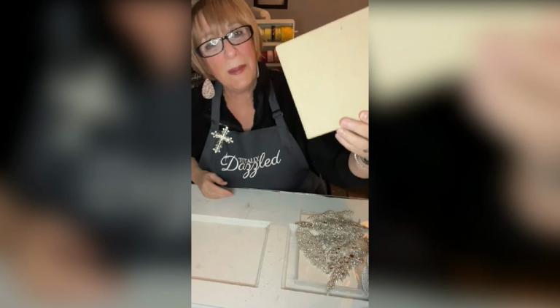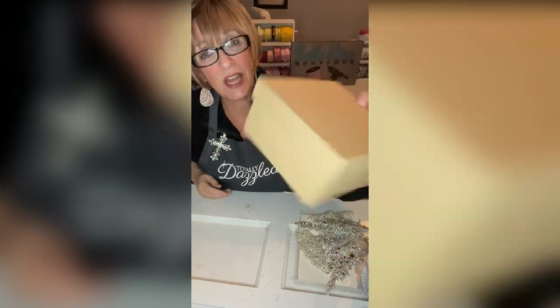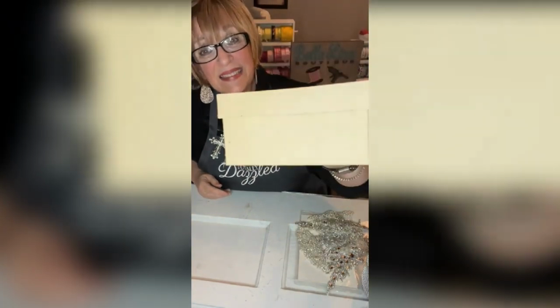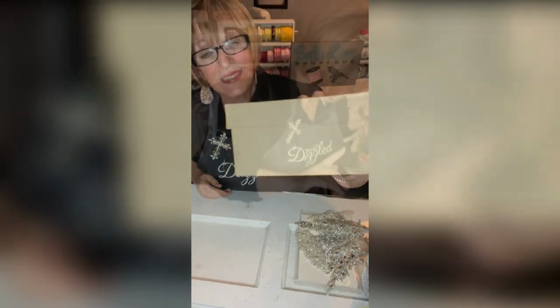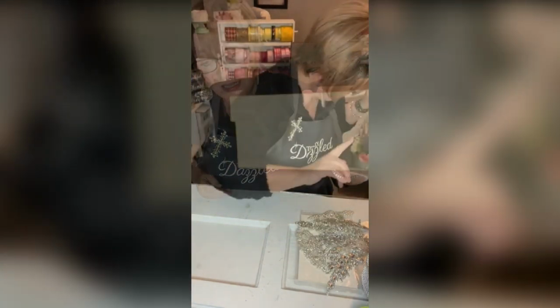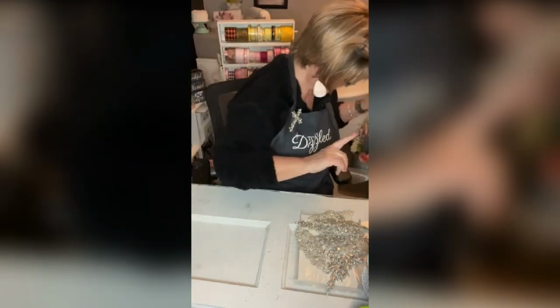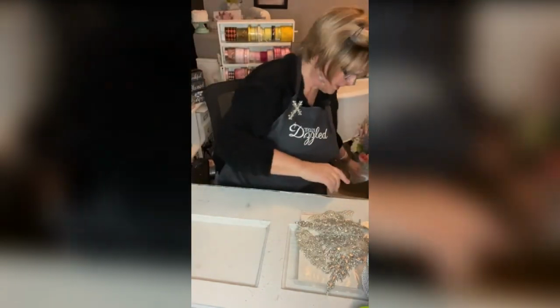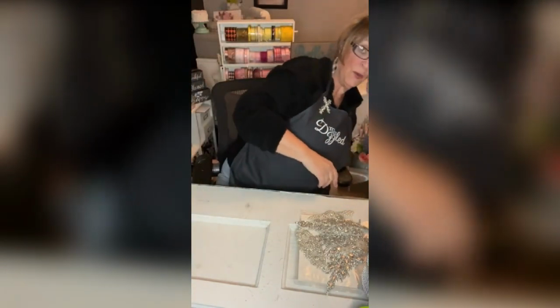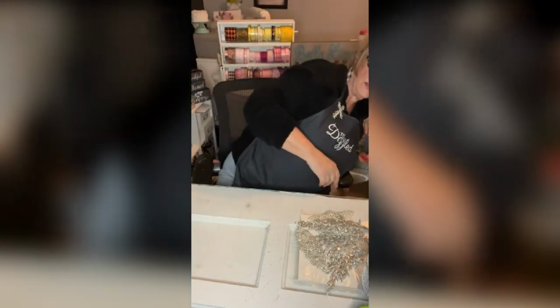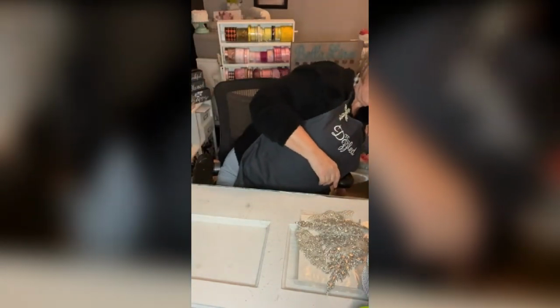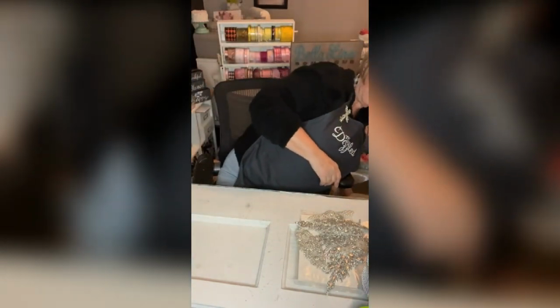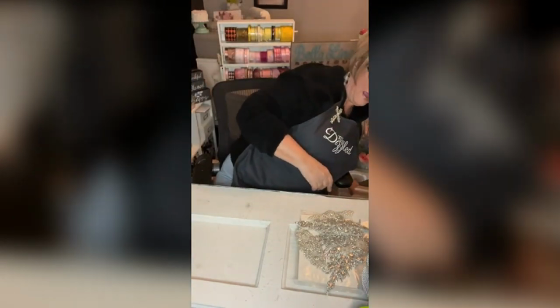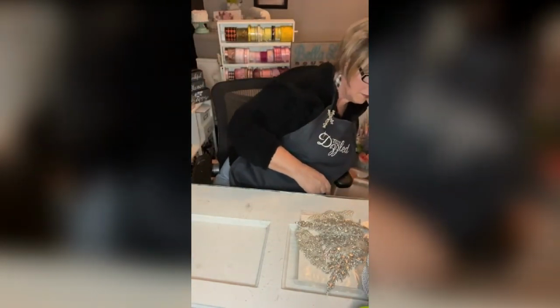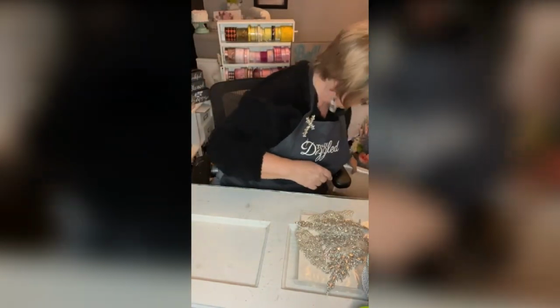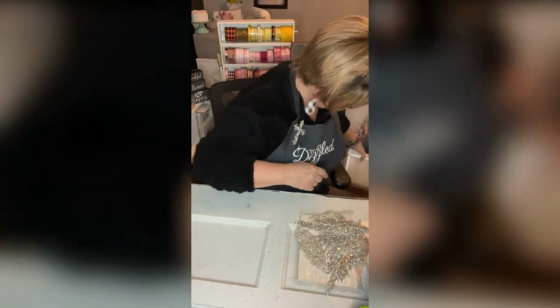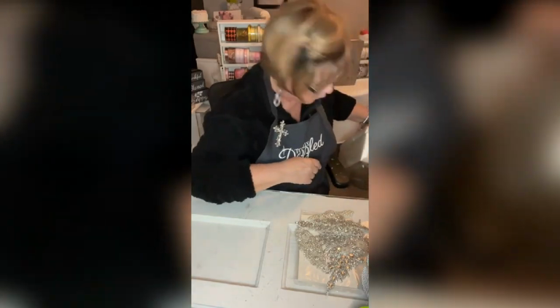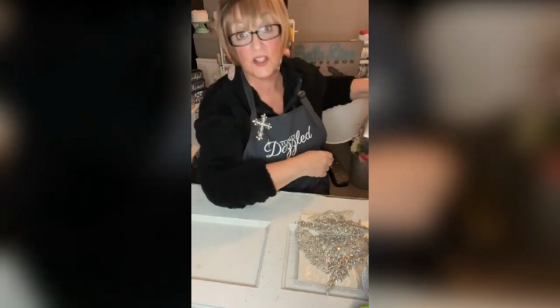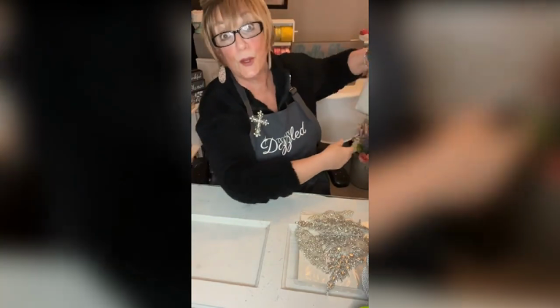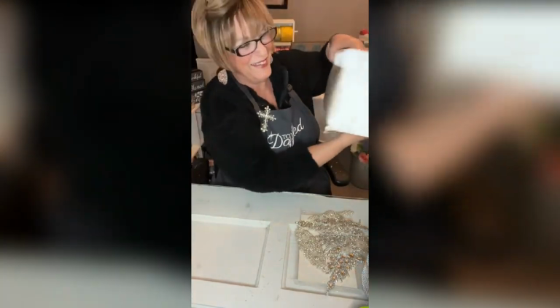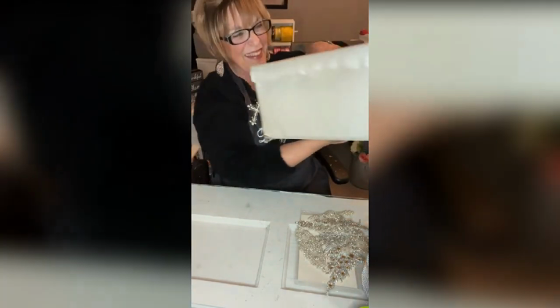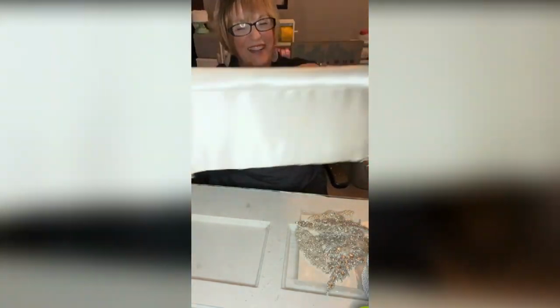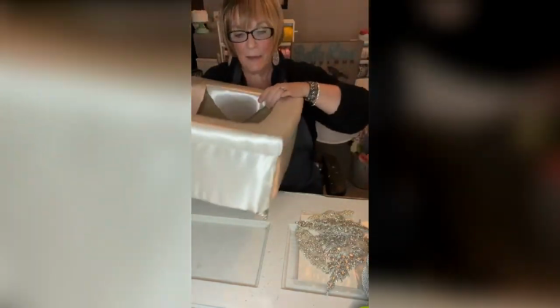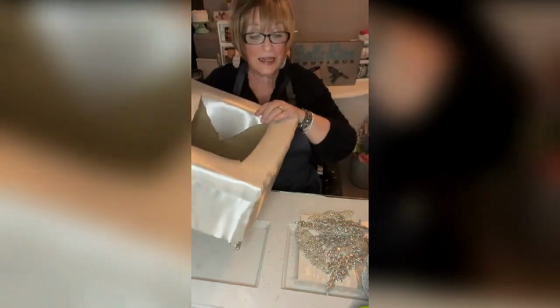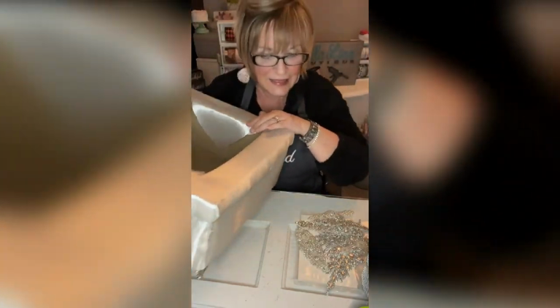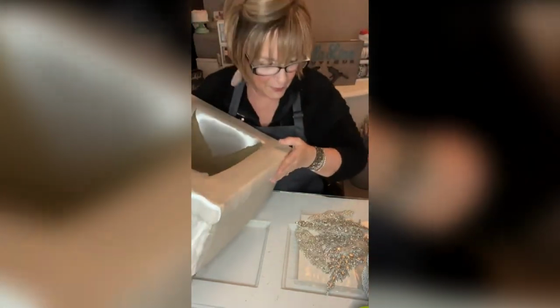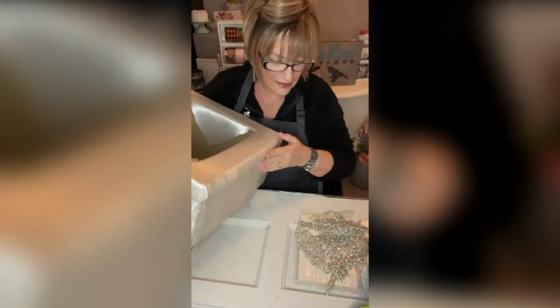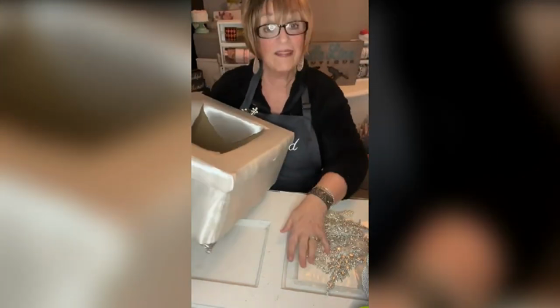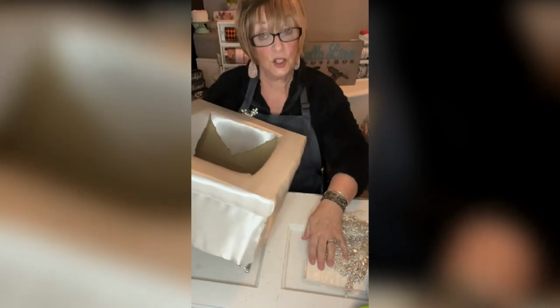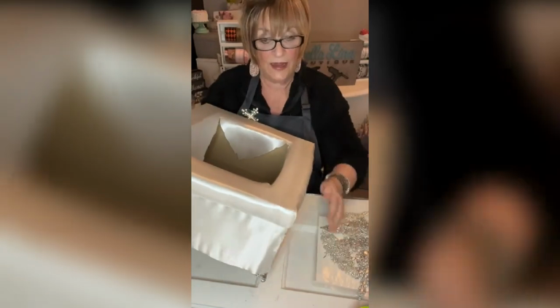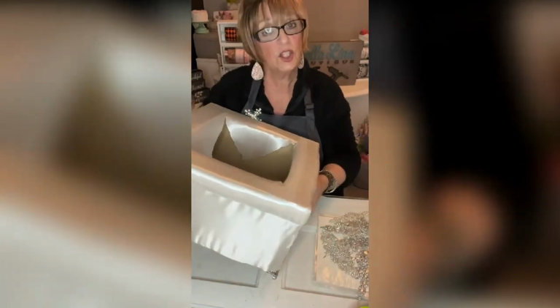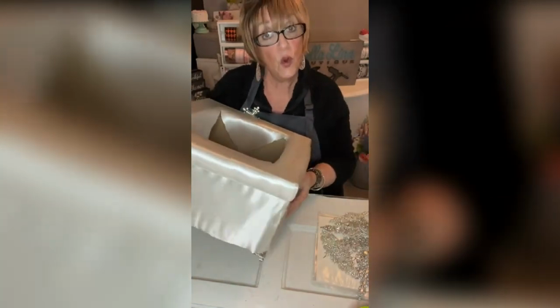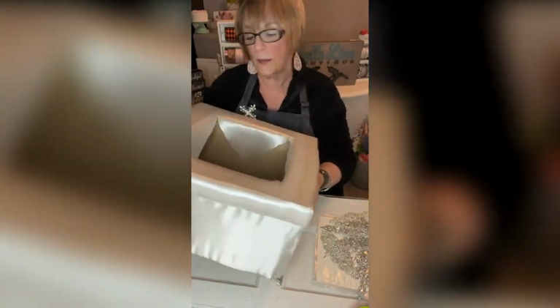They're made with these paper mache boxes. Let me grab the big one — this is the big one. I've been working on this today because there's a lot to it, and I'm going to show you what I did.